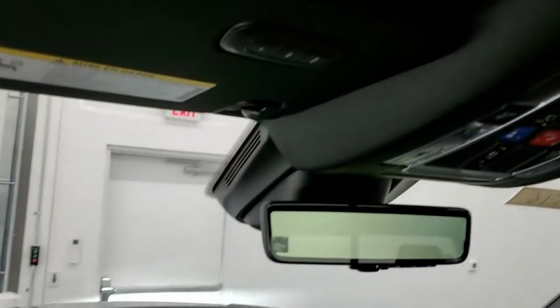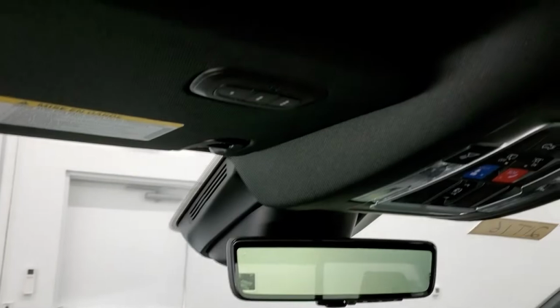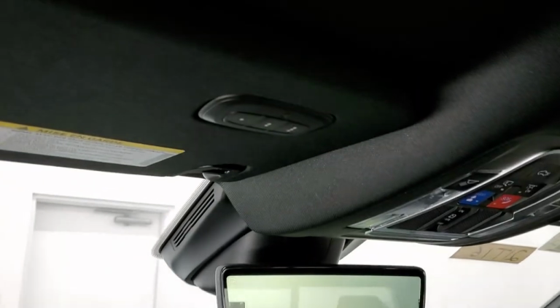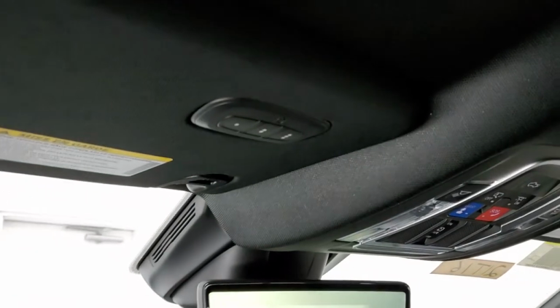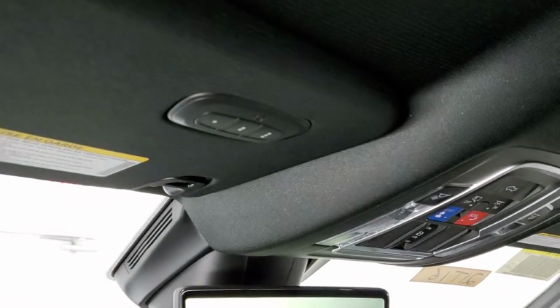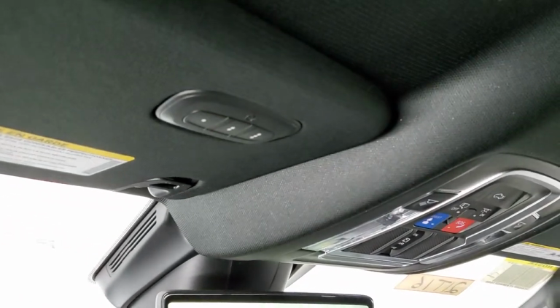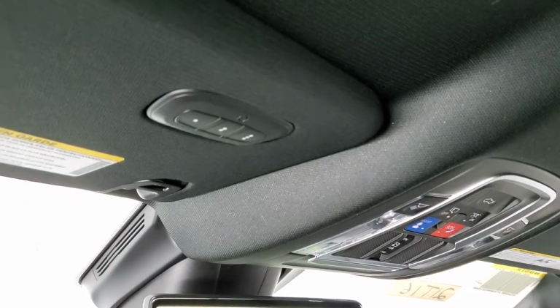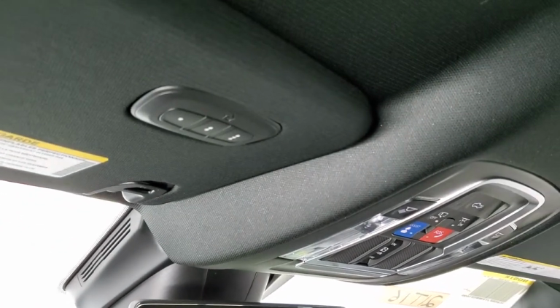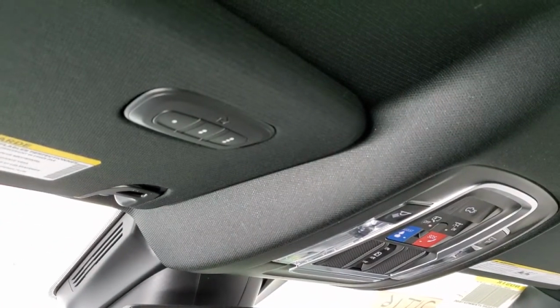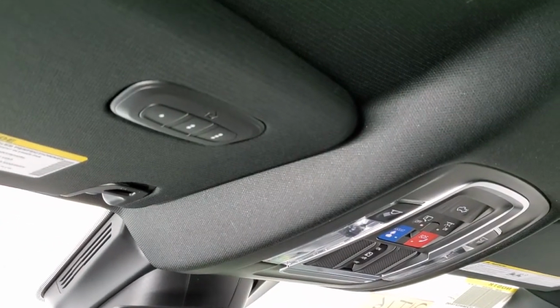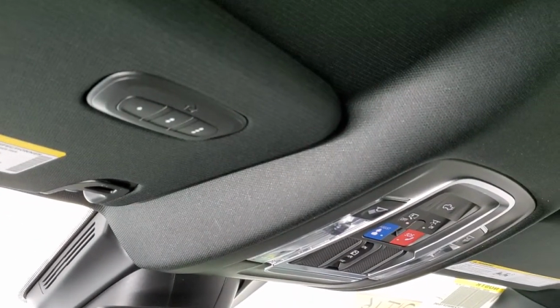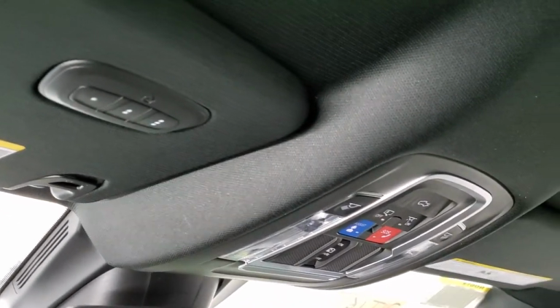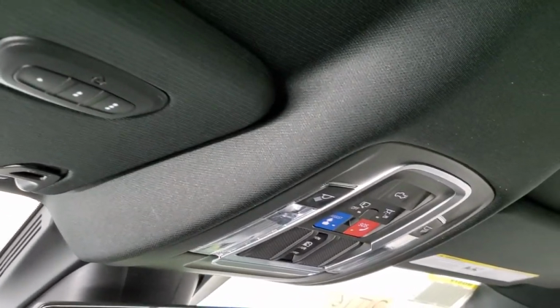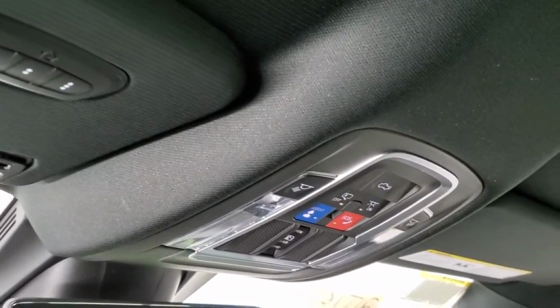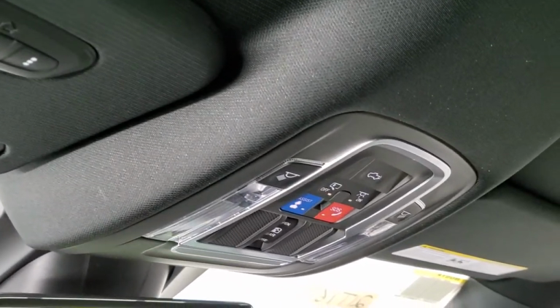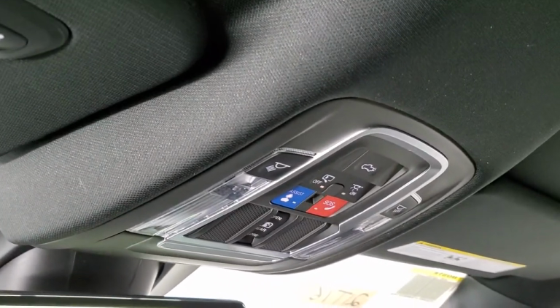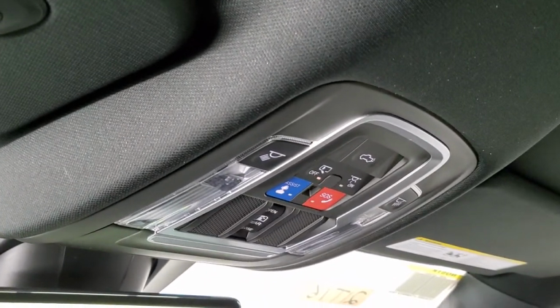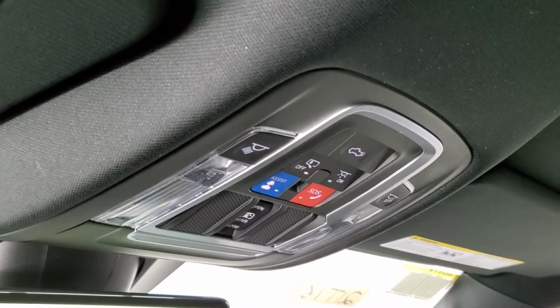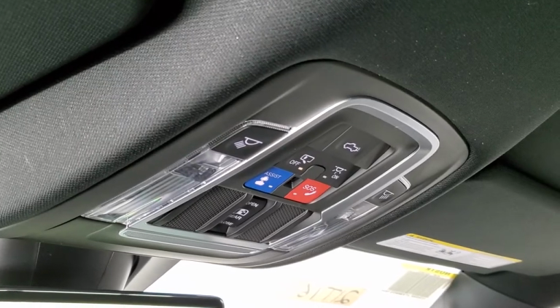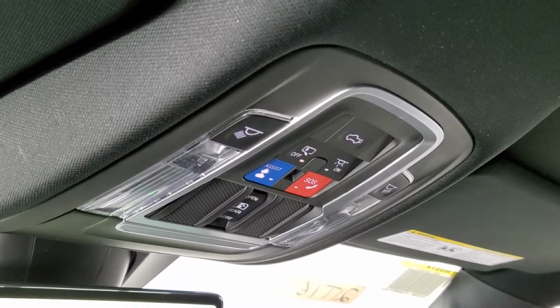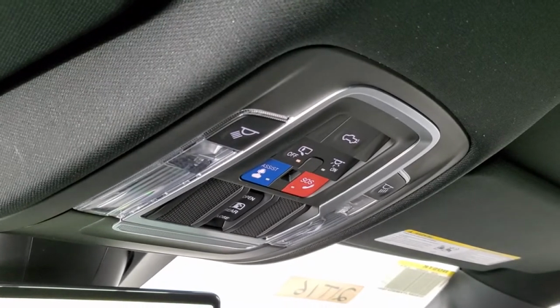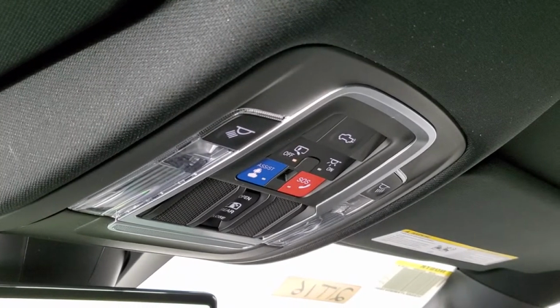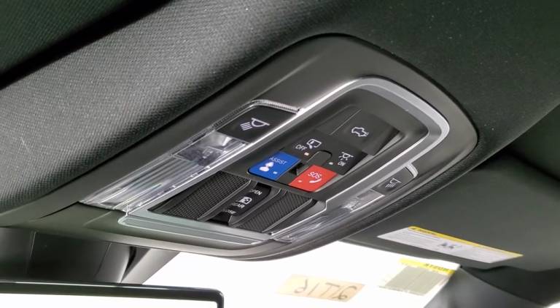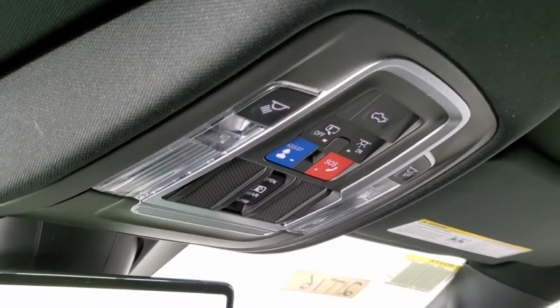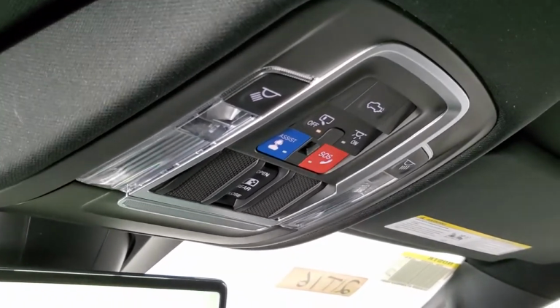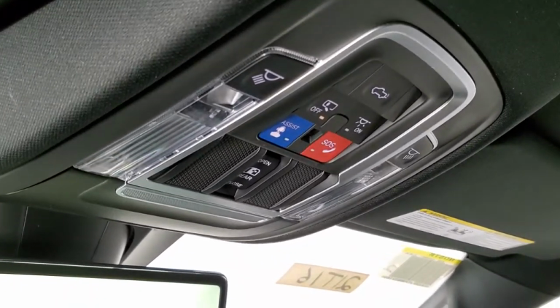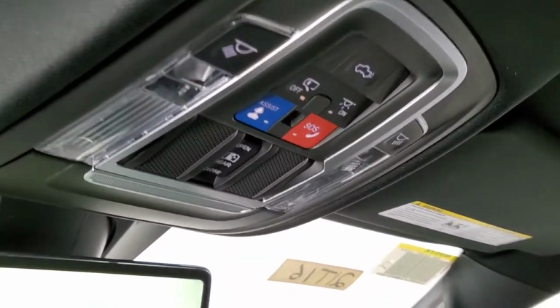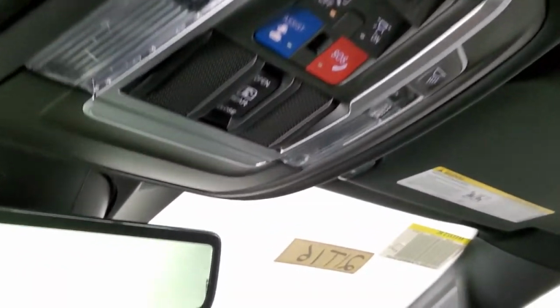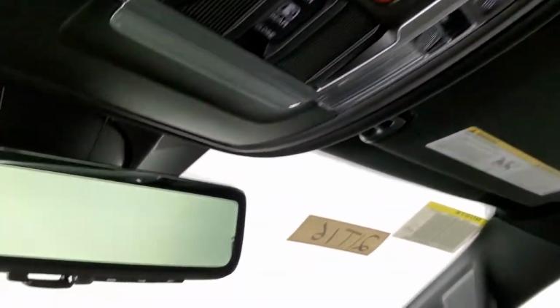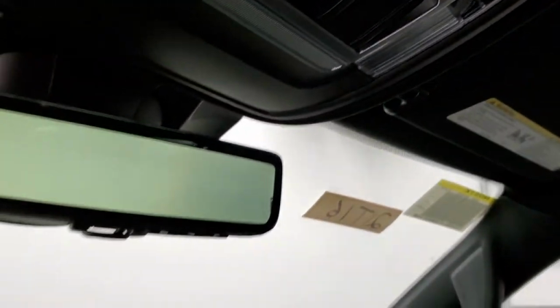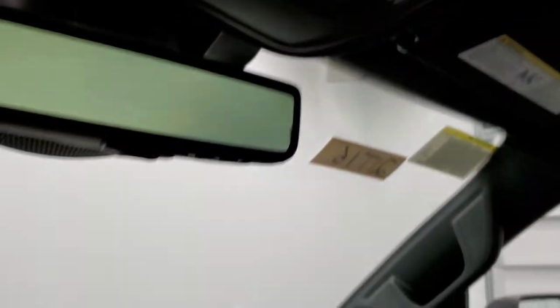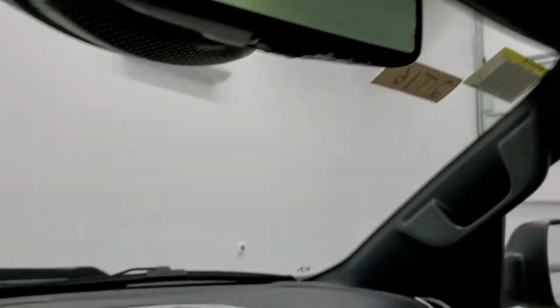Up here you have your HomeLink buttons for your garage door, security systems, and lane systems, plus SOS and assist buttons, as well as controls for the power sliding rear window and power drop-down tailgate.